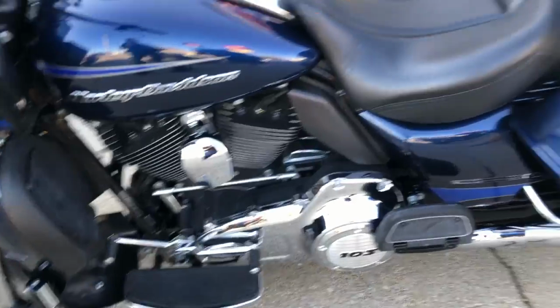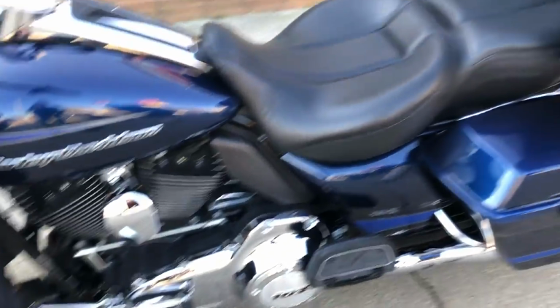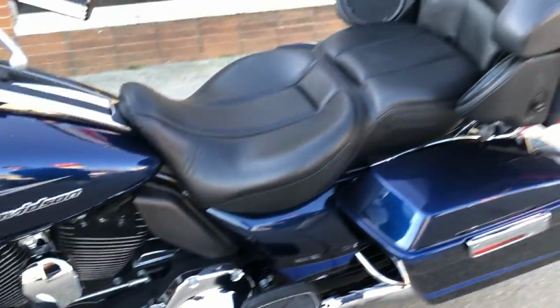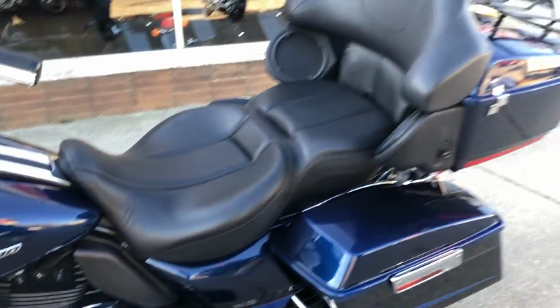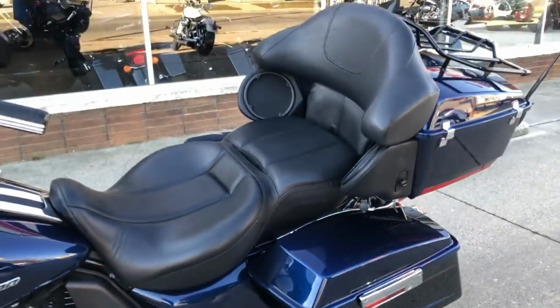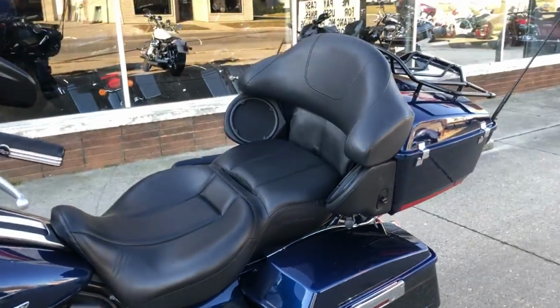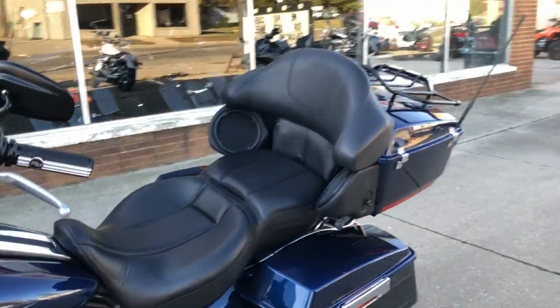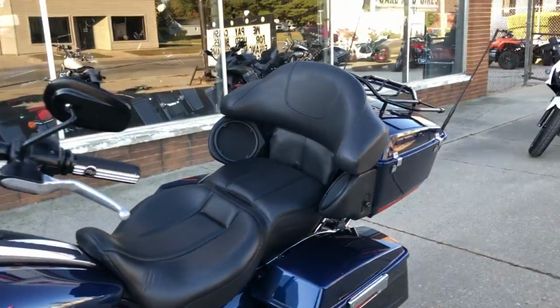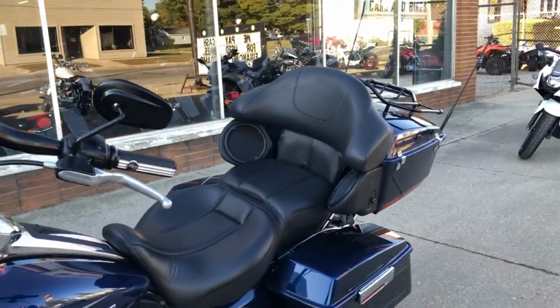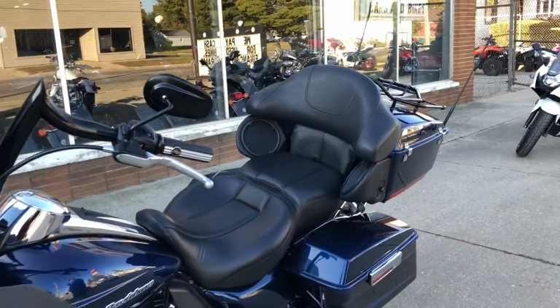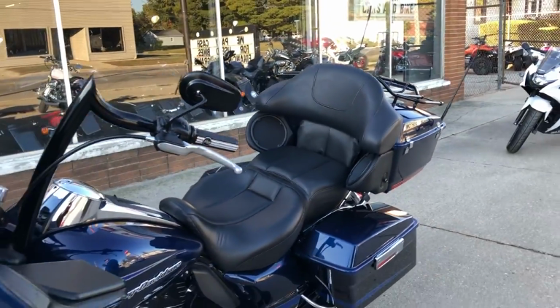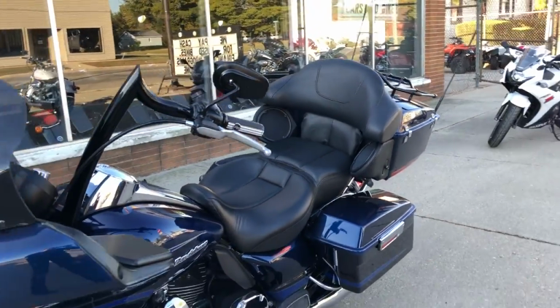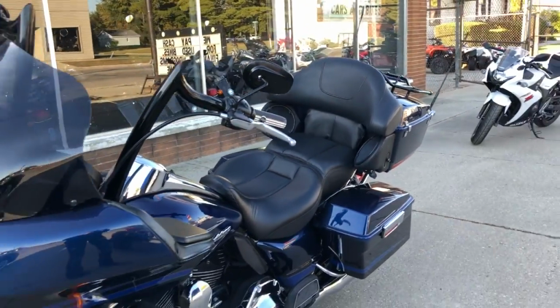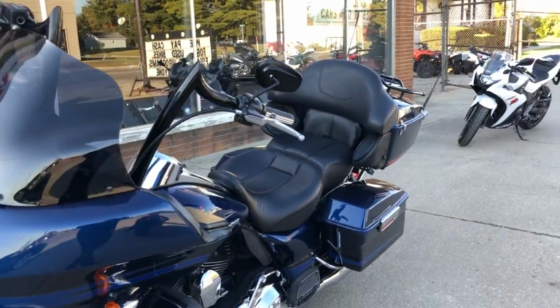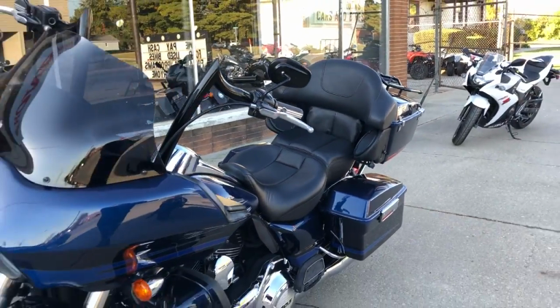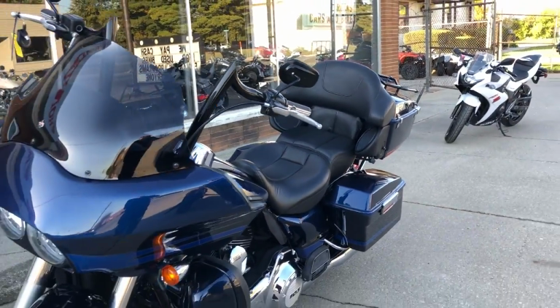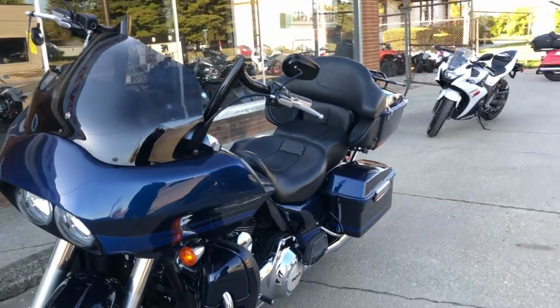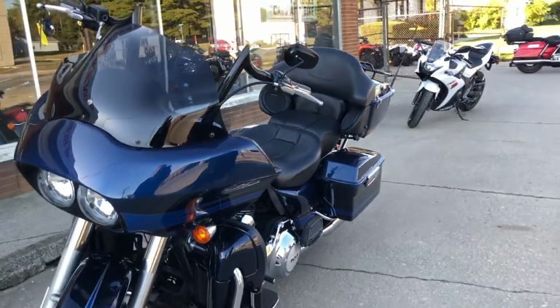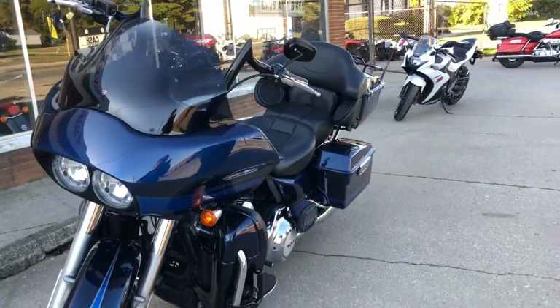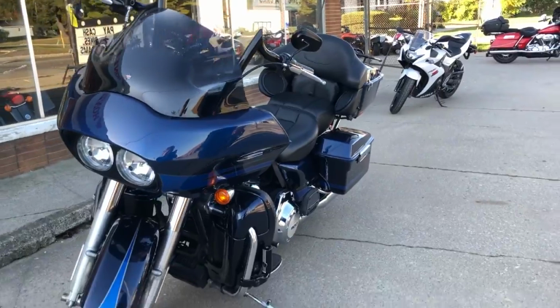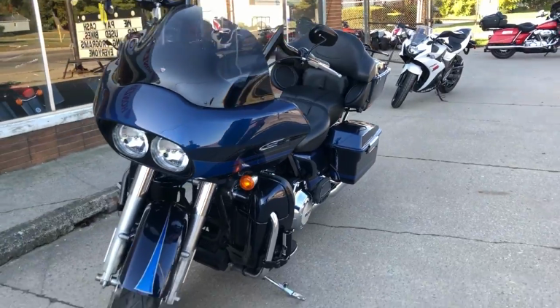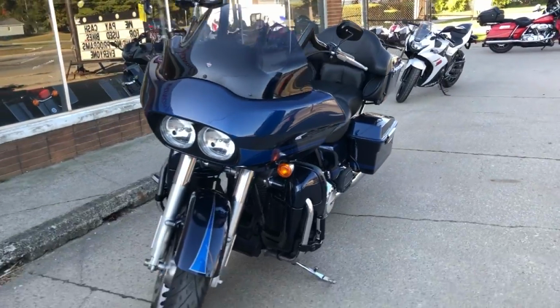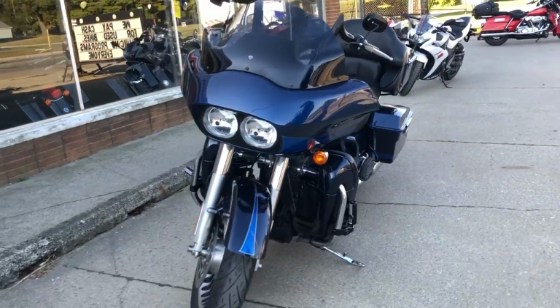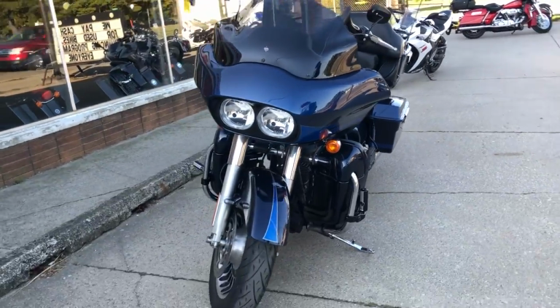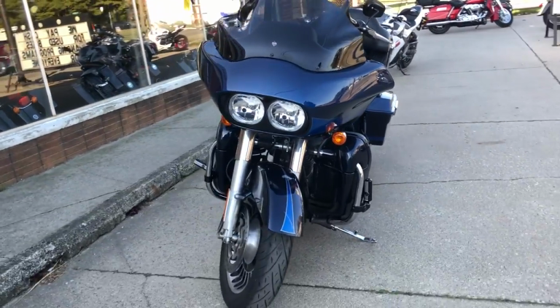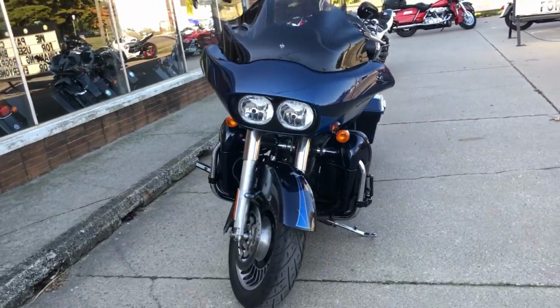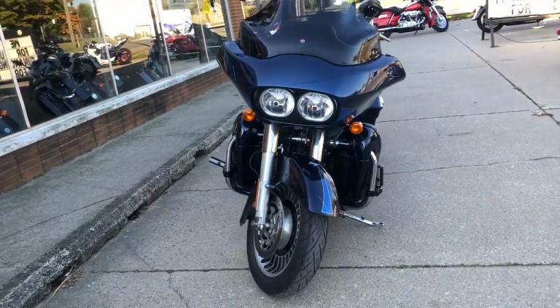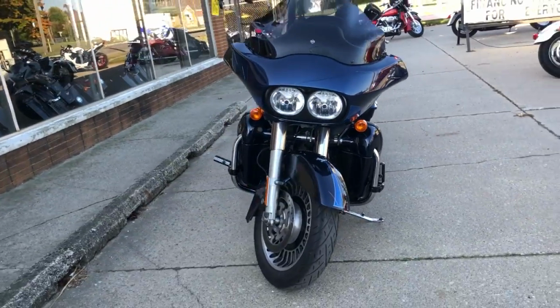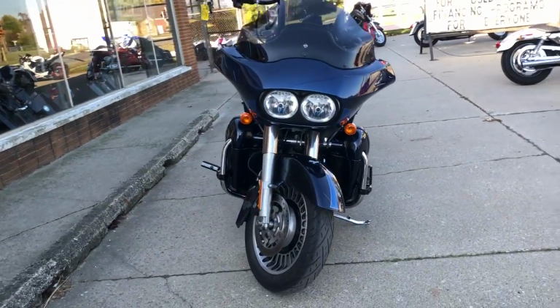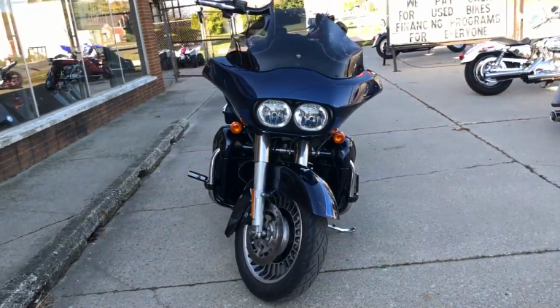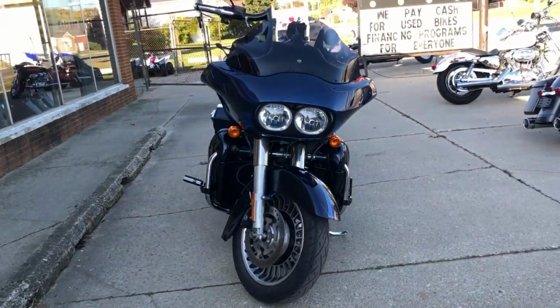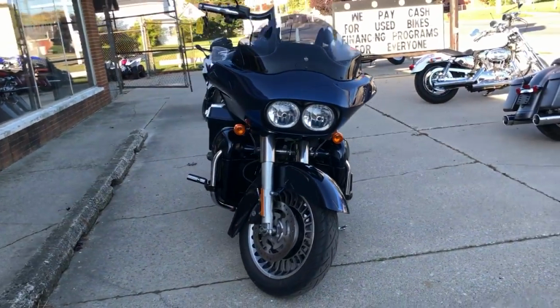You guys just heard it — you guys can own this thing. That's a 2012 Road Glide, give us a call, we'll get it done. 810-648-9500.